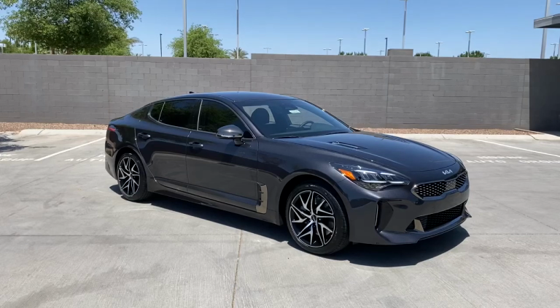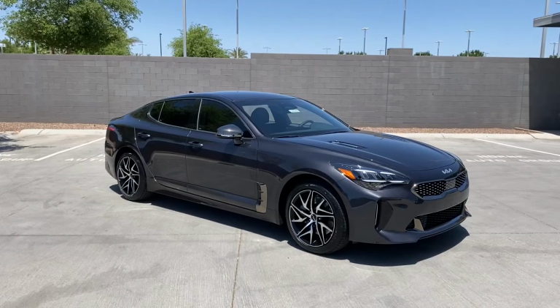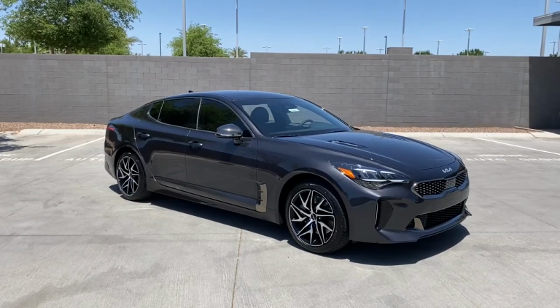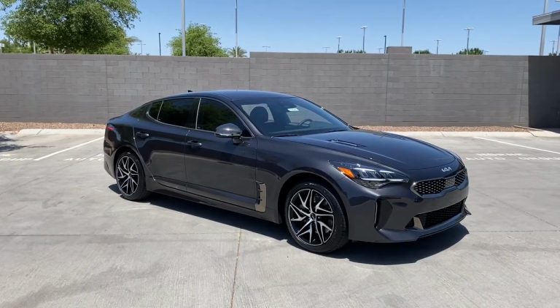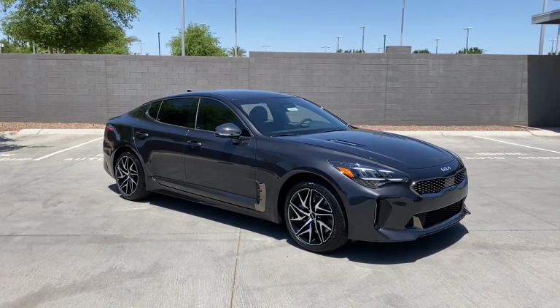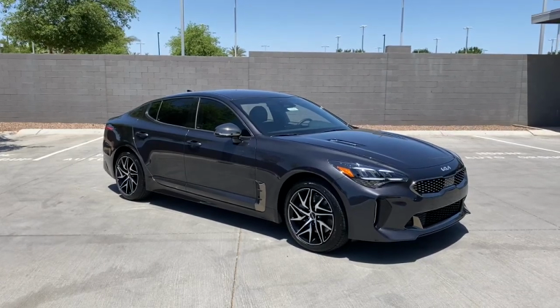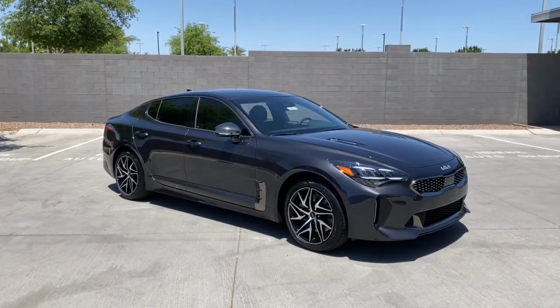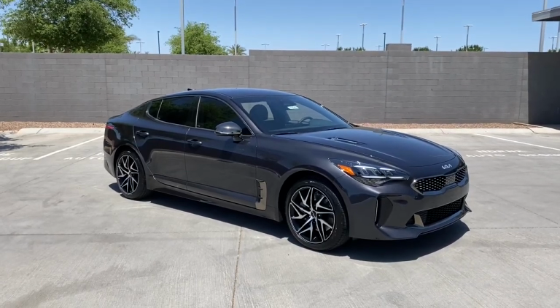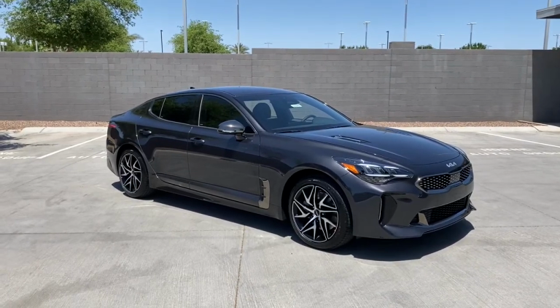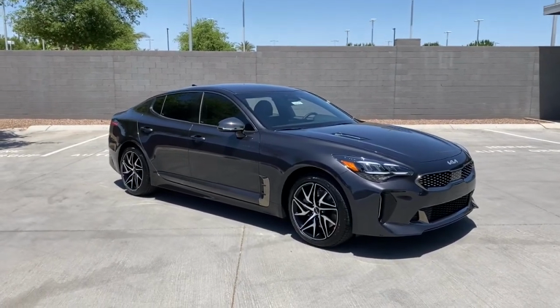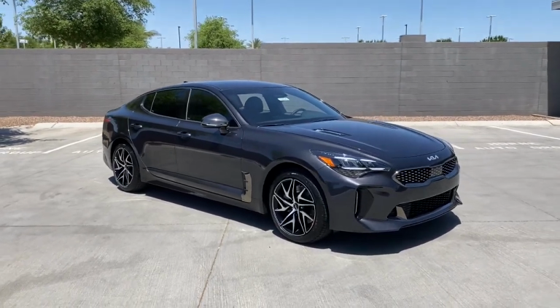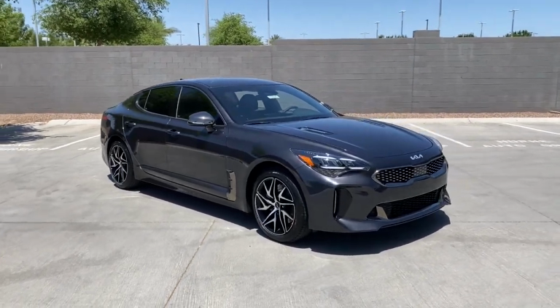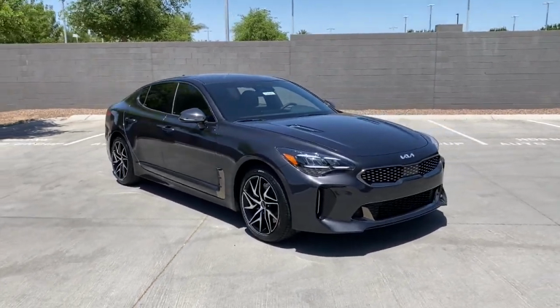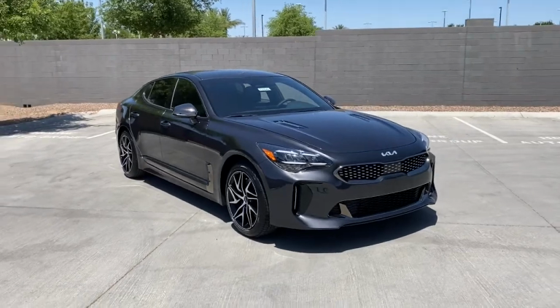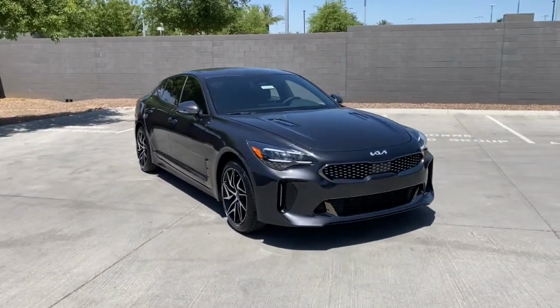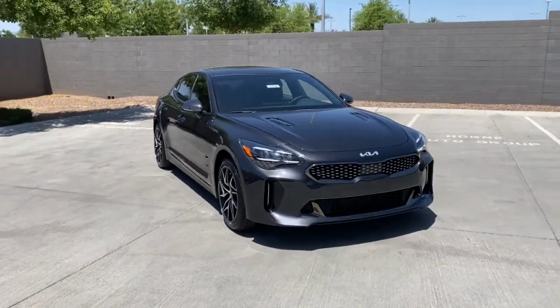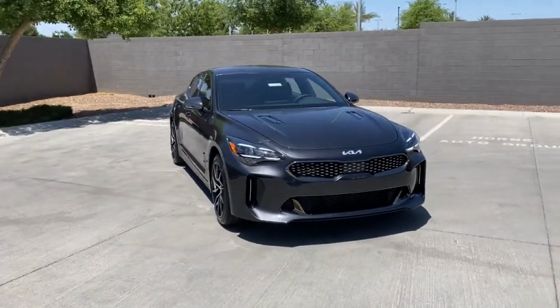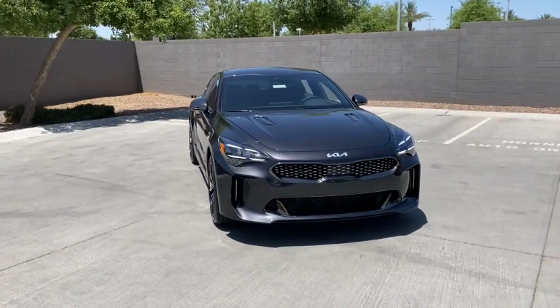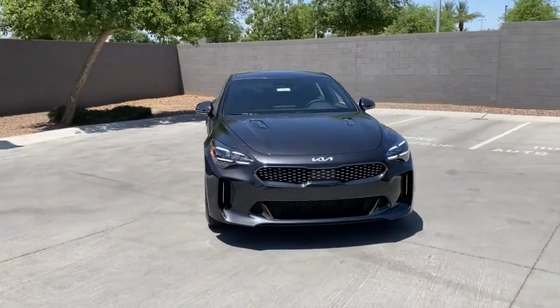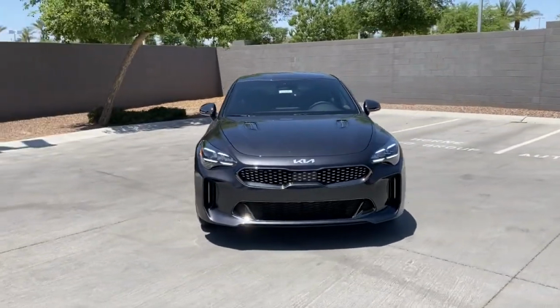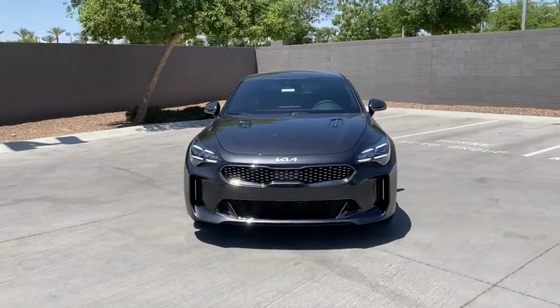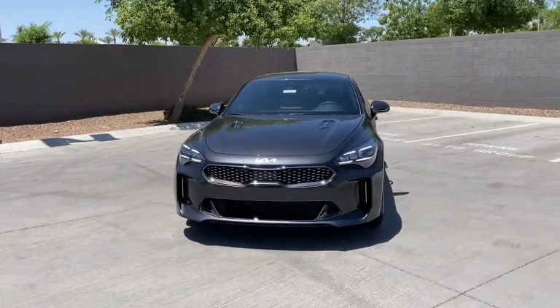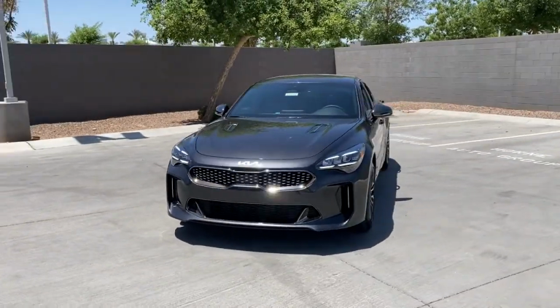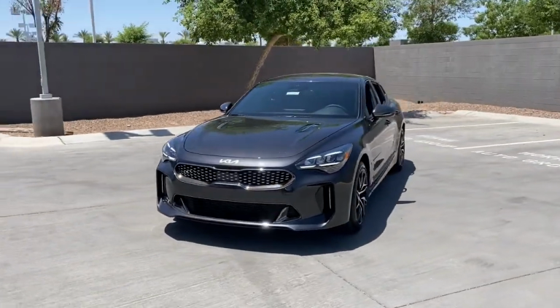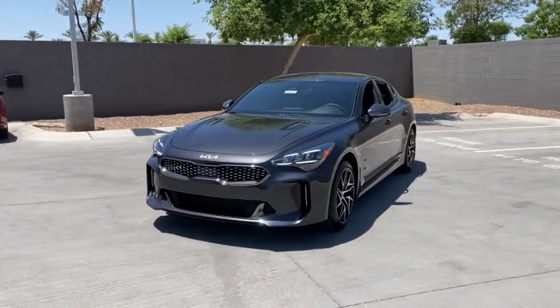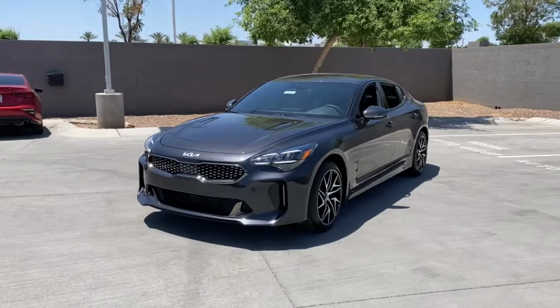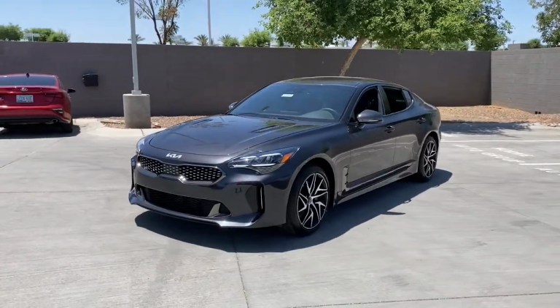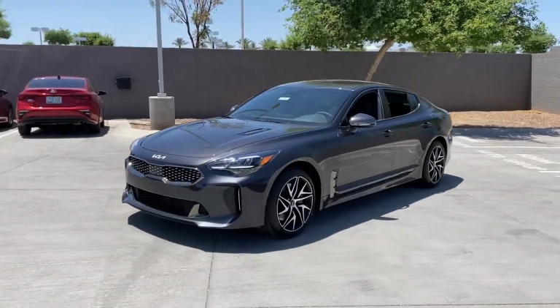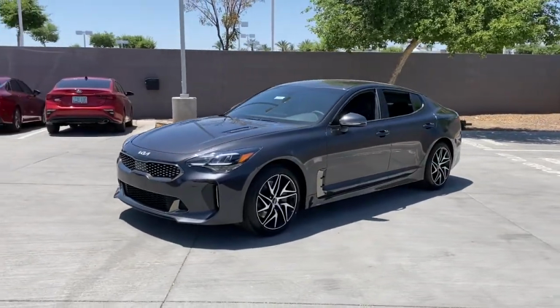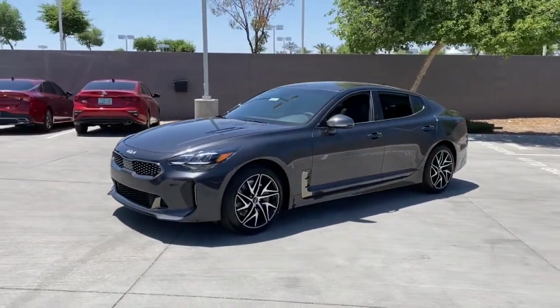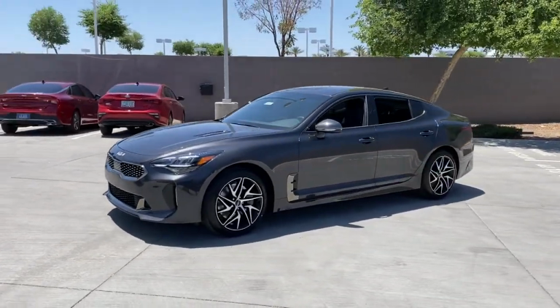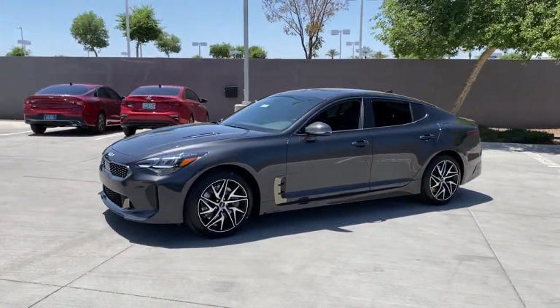Get into a car with value. 2022 Kia Stinger. Give in to your cravings for competitive performance and luxurious comfort when you take control of the road or track in this aggressive Stinger.